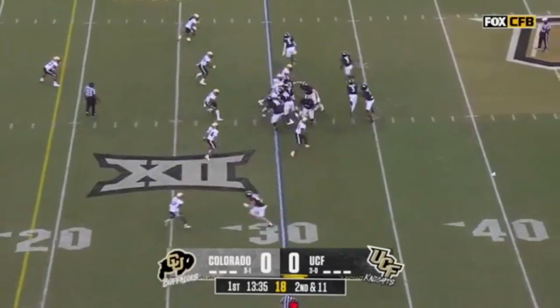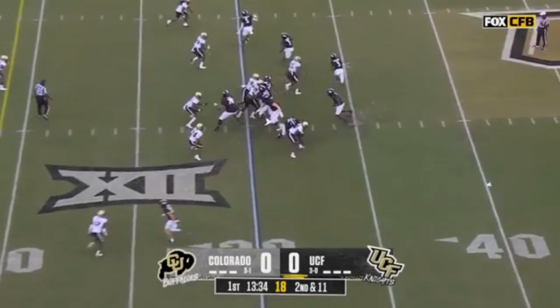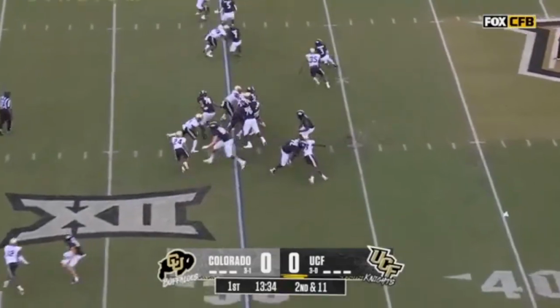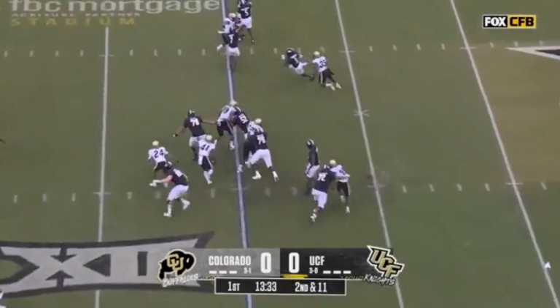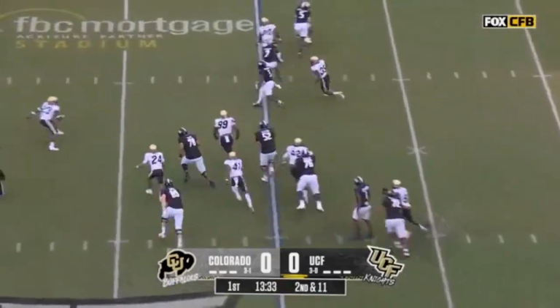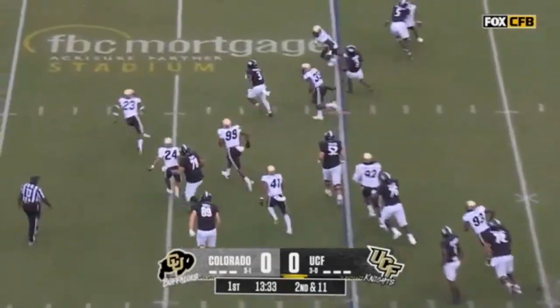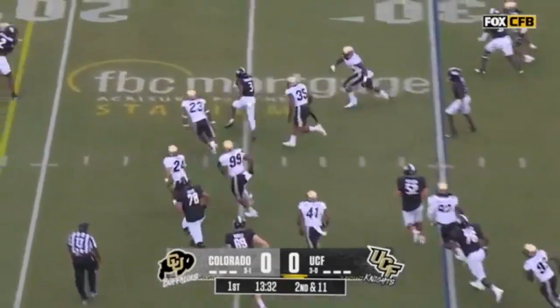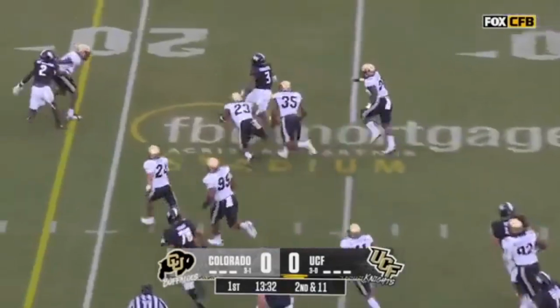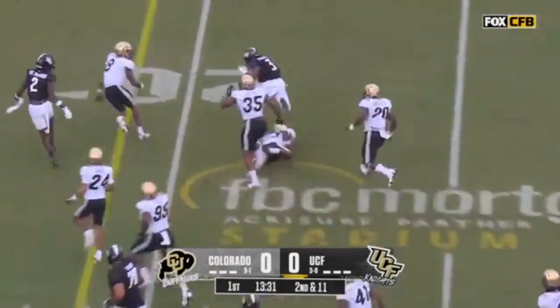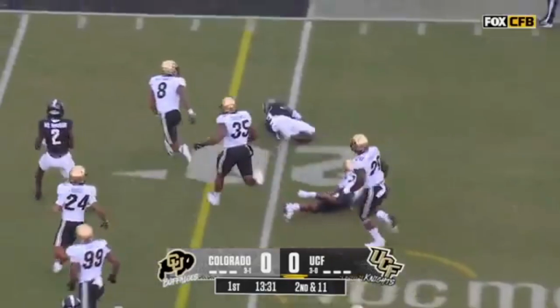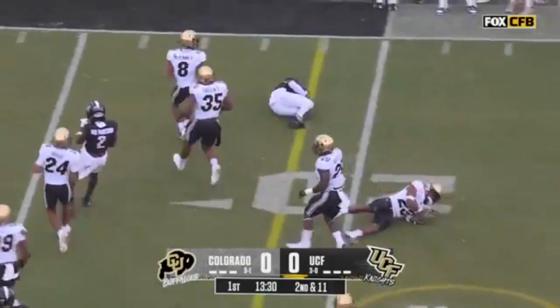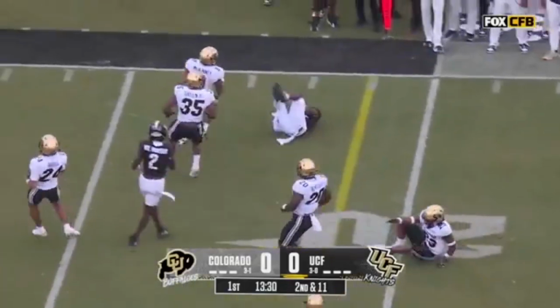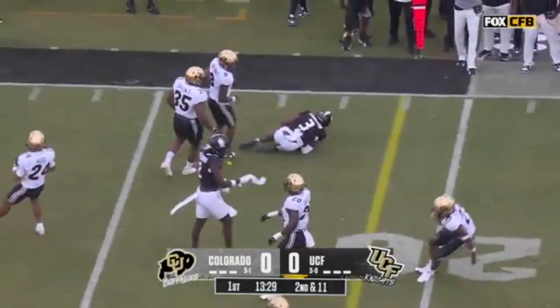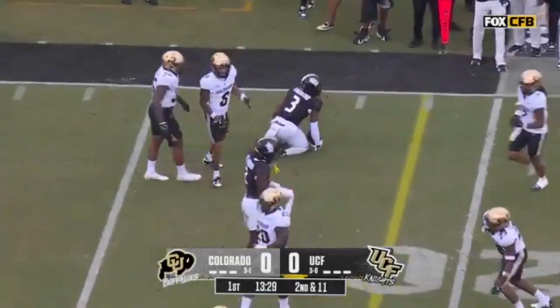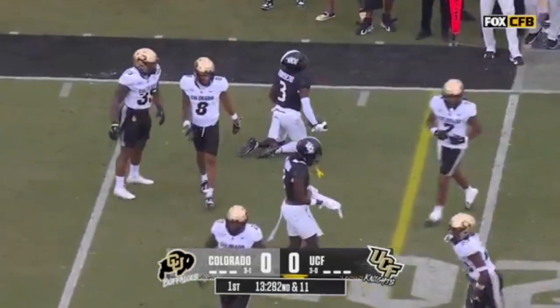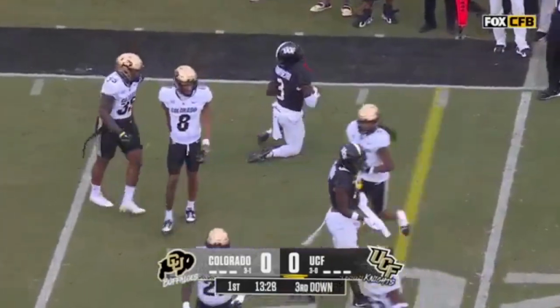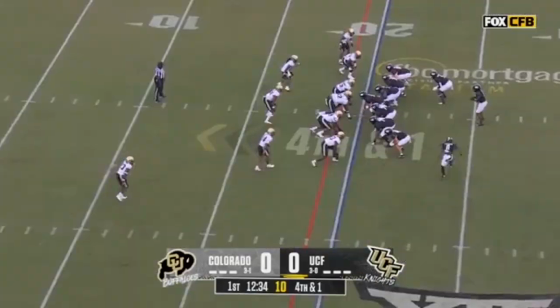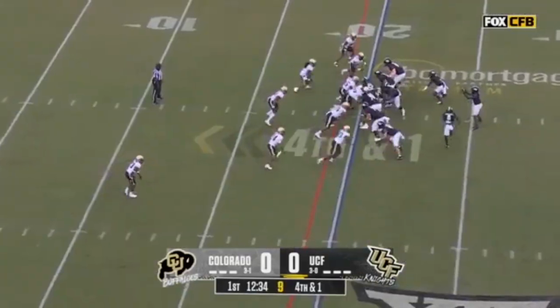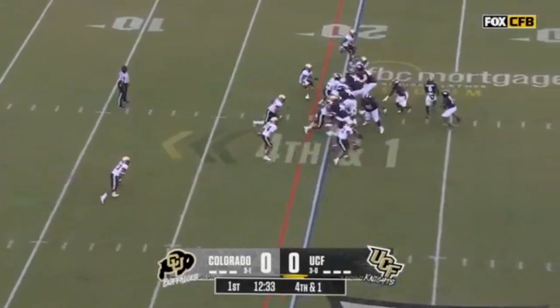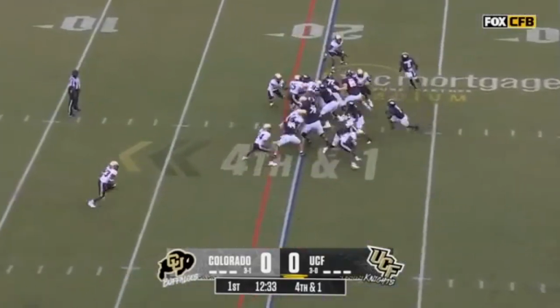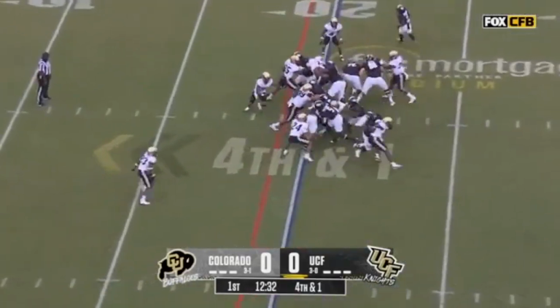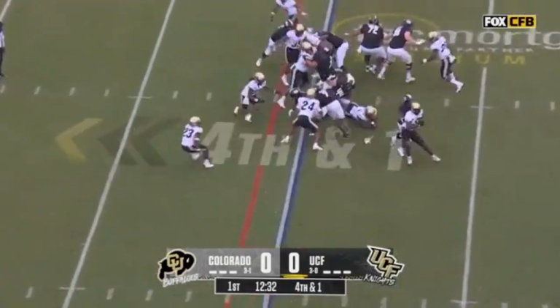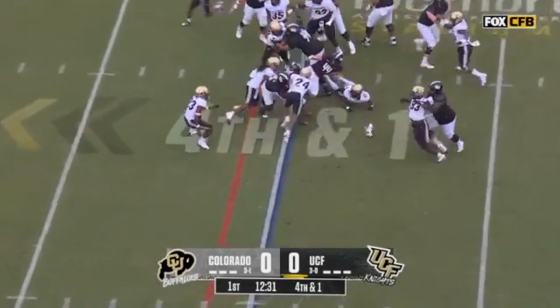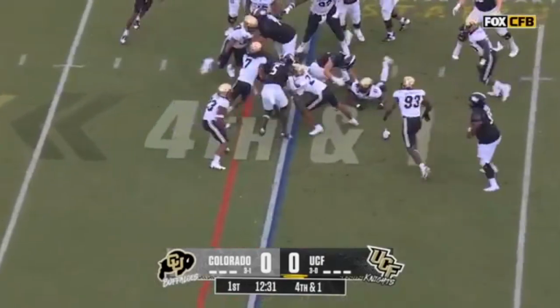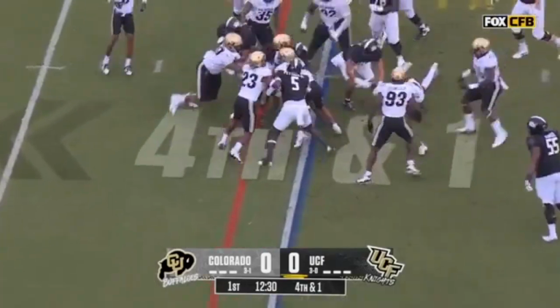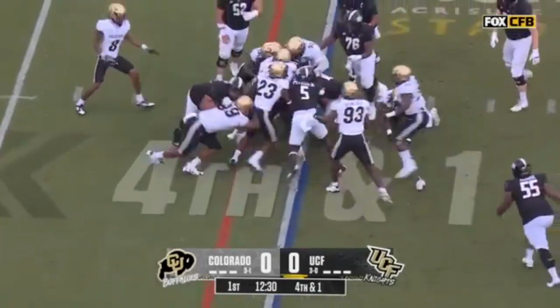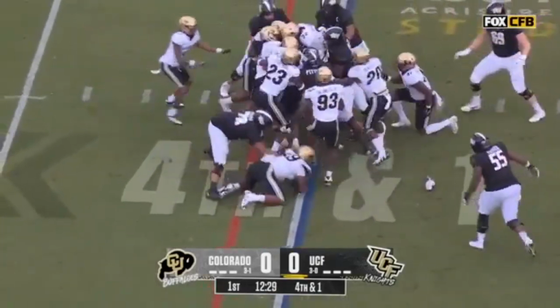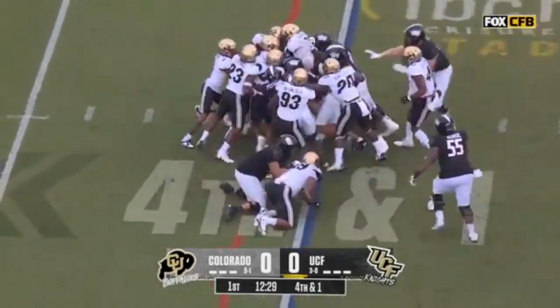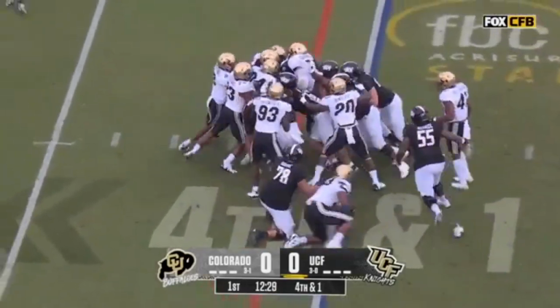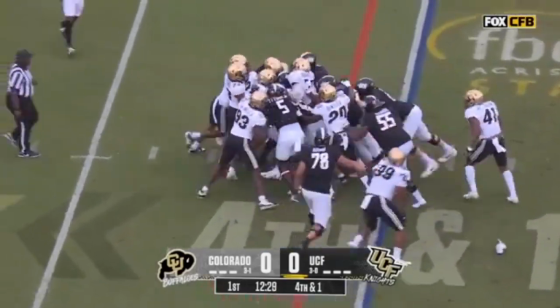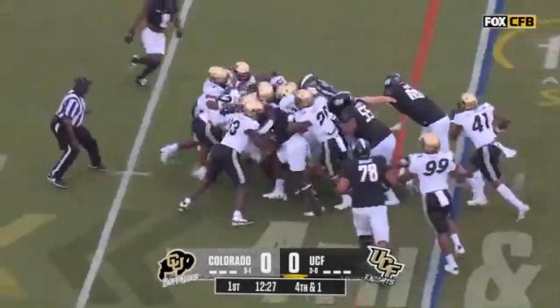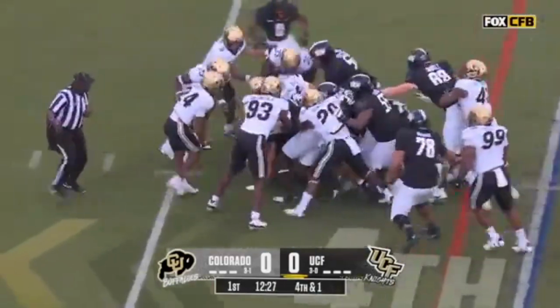Second and 11, and the handoff on the jet sweep to Xavier Townsend. Townsend down to the 20-yard line. Motion across, Harvey fakes the handoff to the motion man. Harvey lost a shoe driving for first down yardage — he's going to get it.